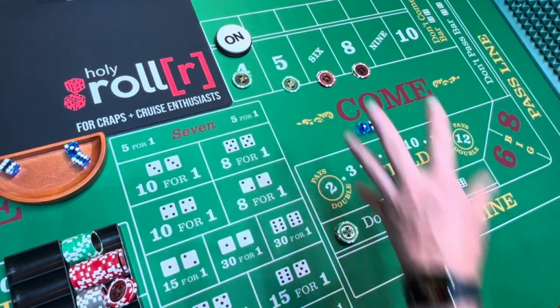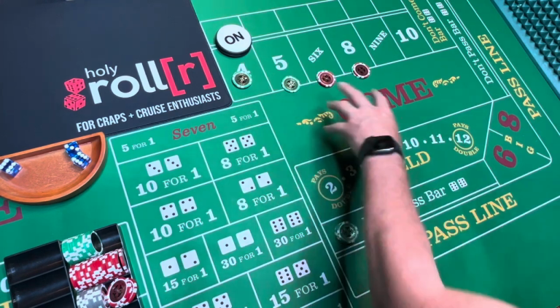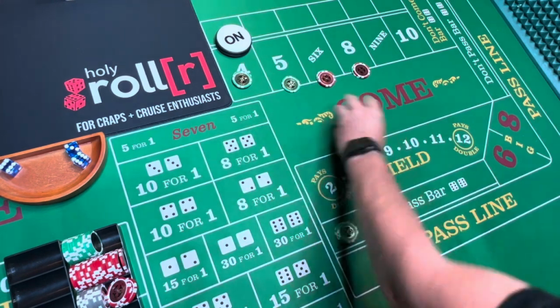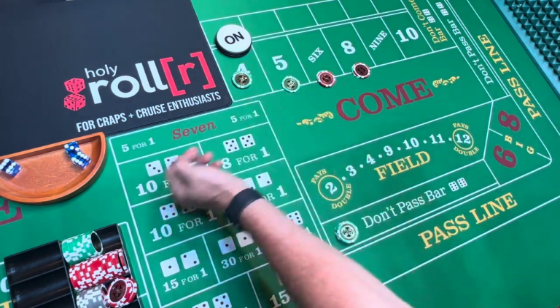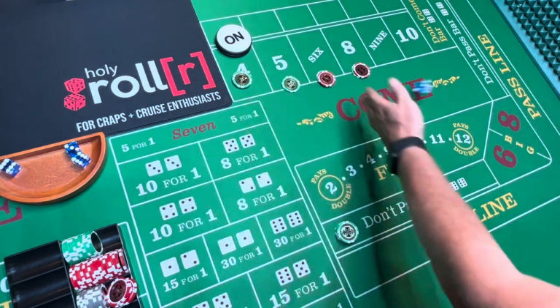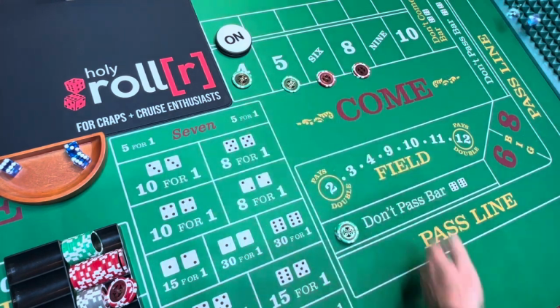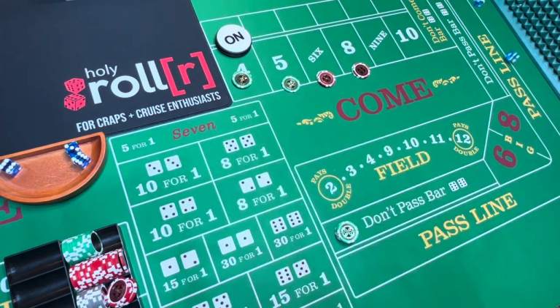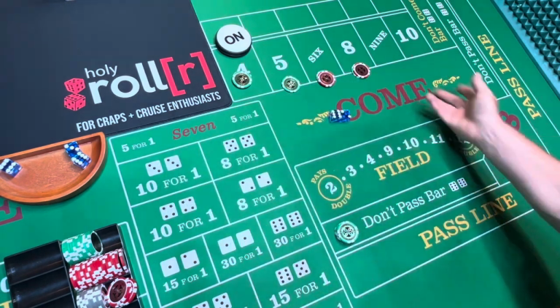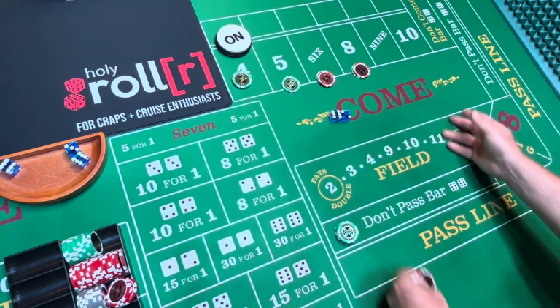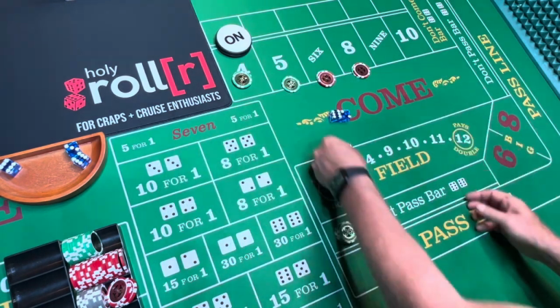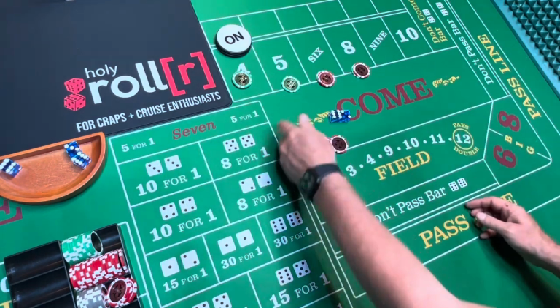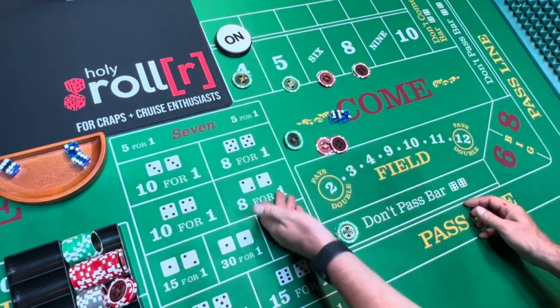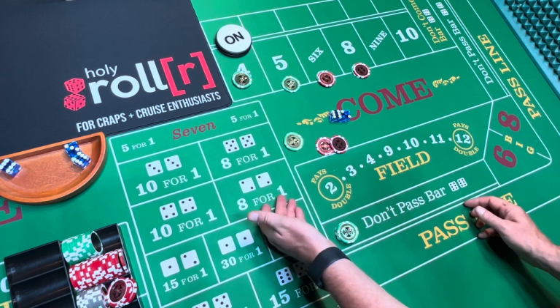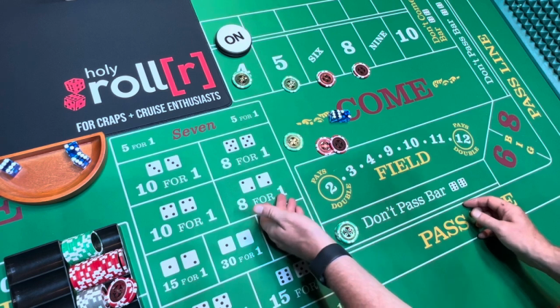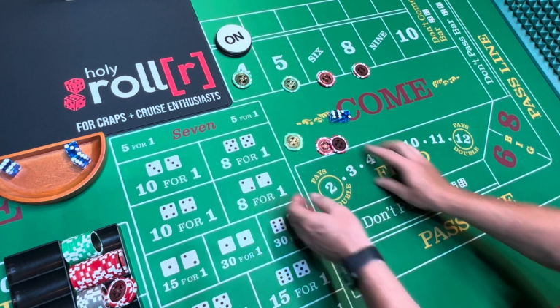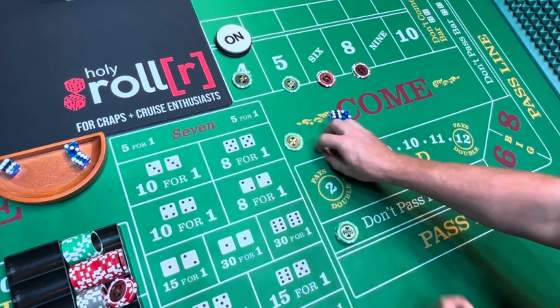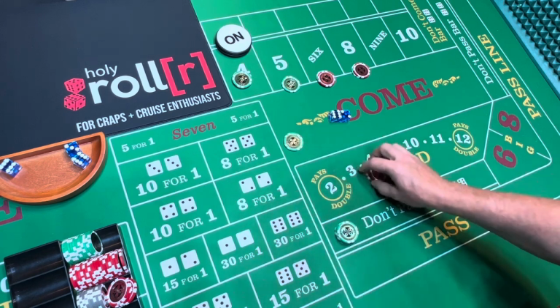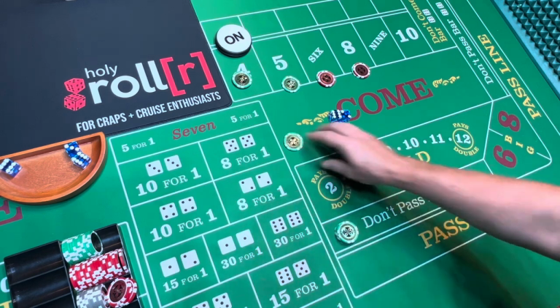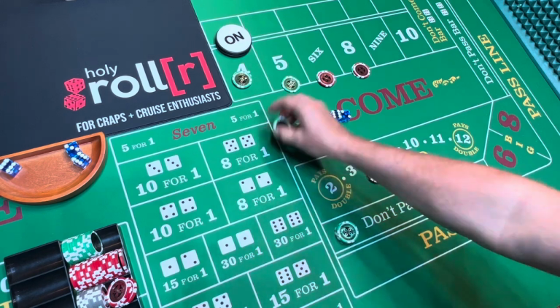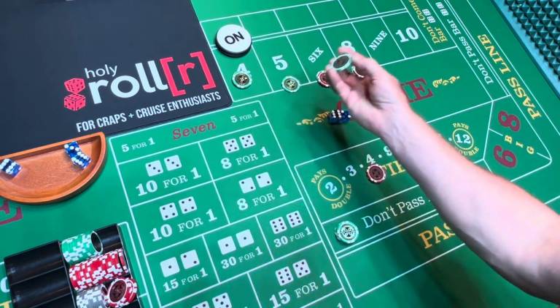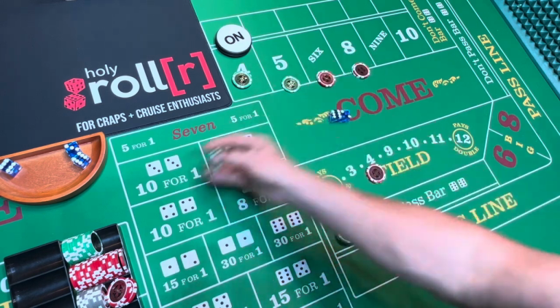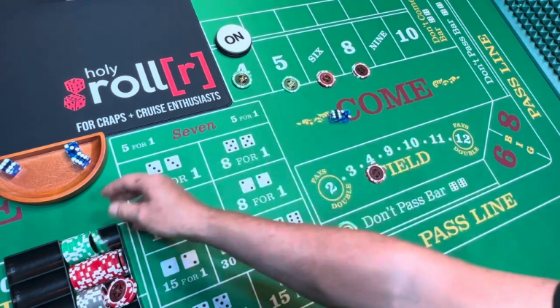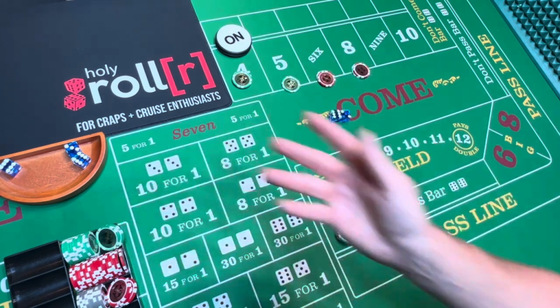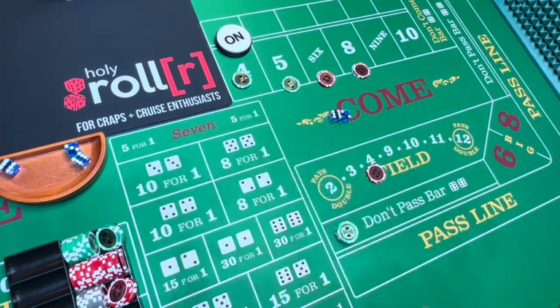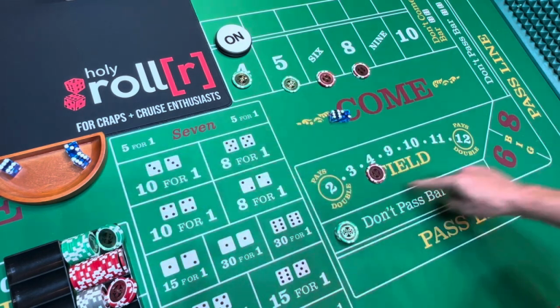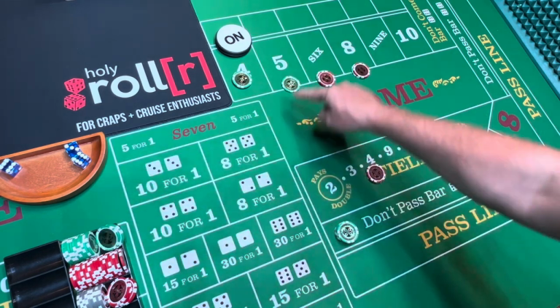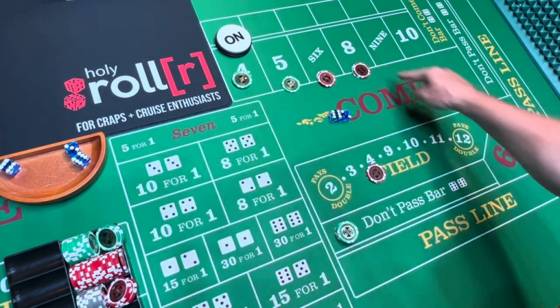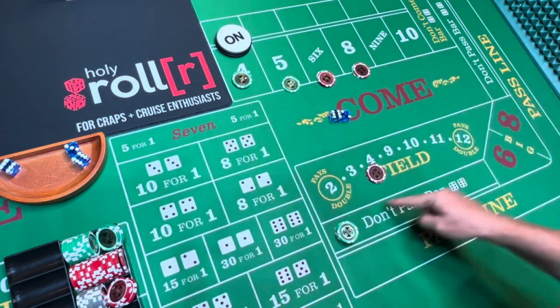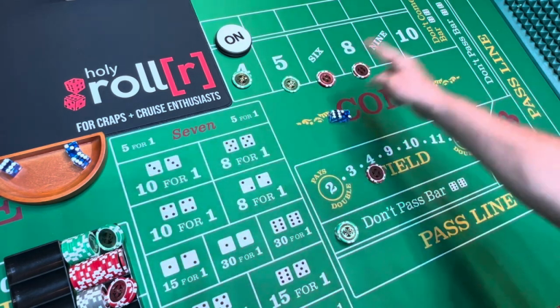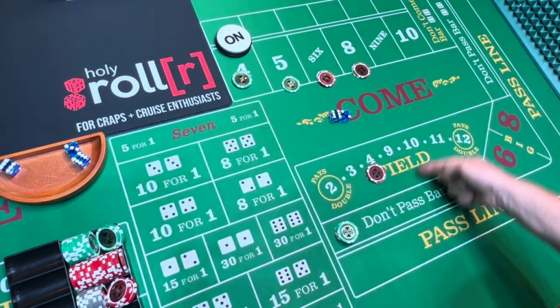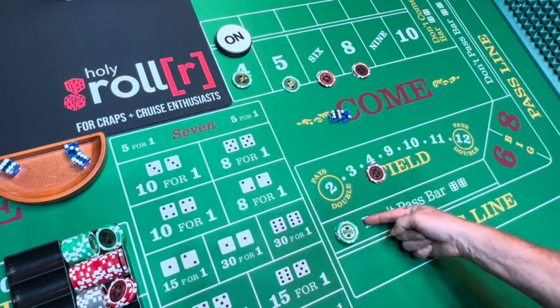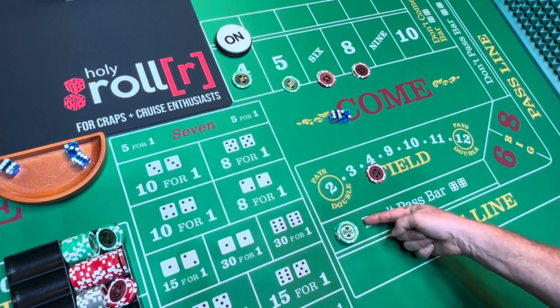Now that I'm breaking even, I roll again. The 8 hits again — I win another 35. Now I put 10 in the field and rack this 25. Now I win on every number including the 7.